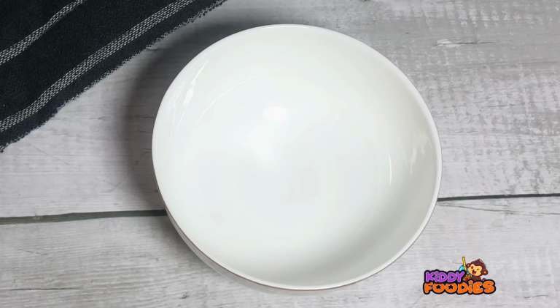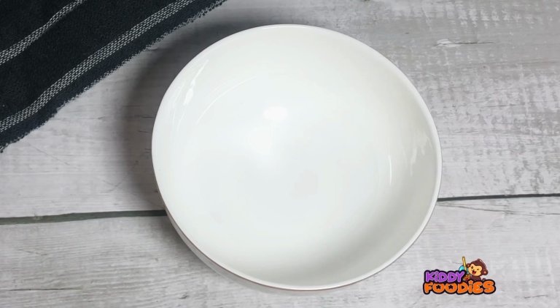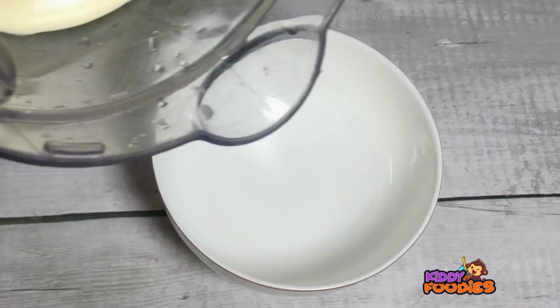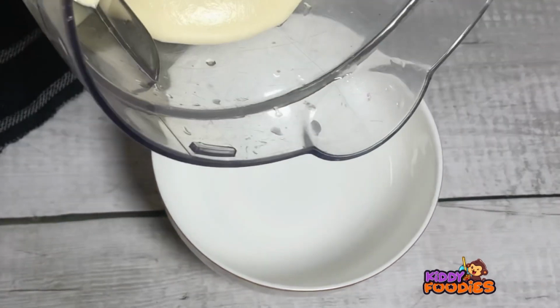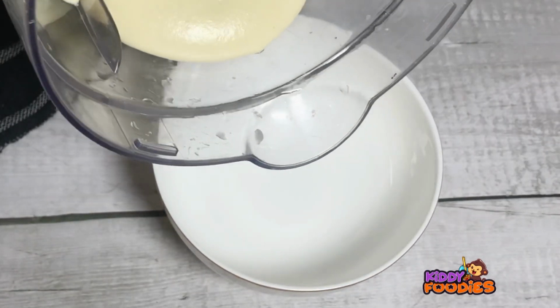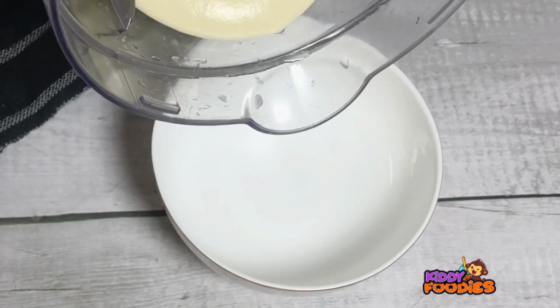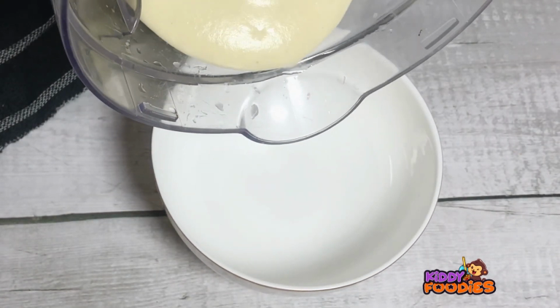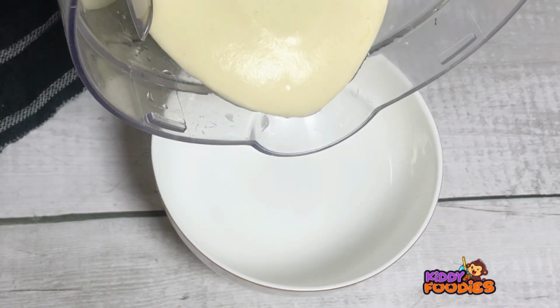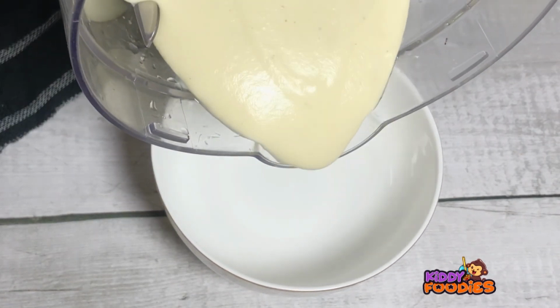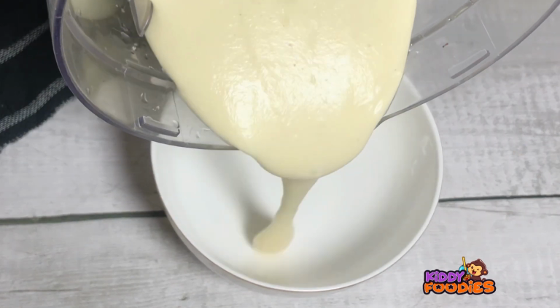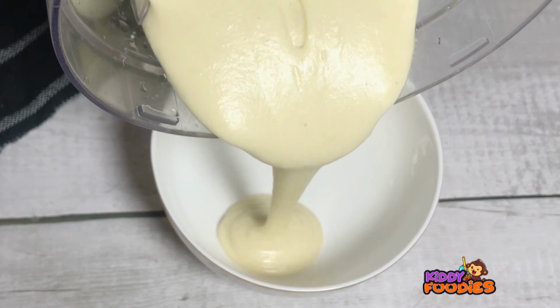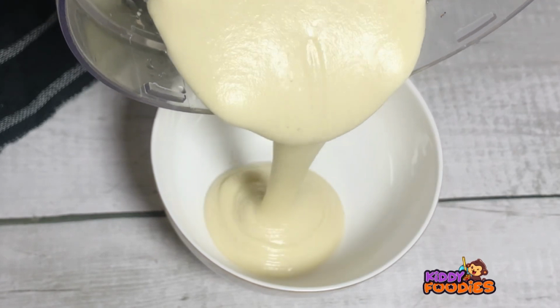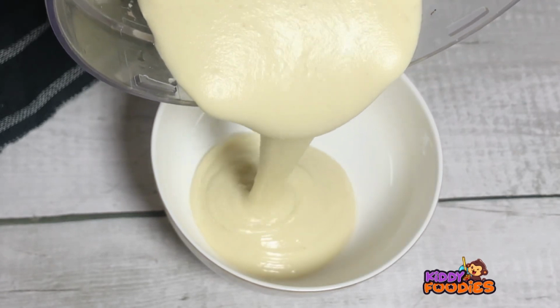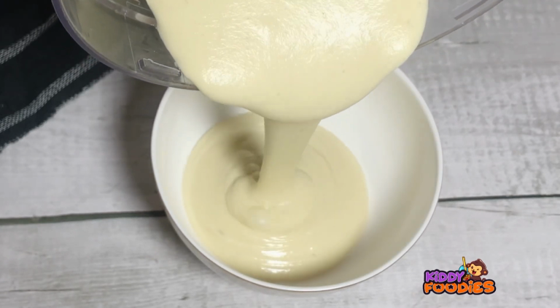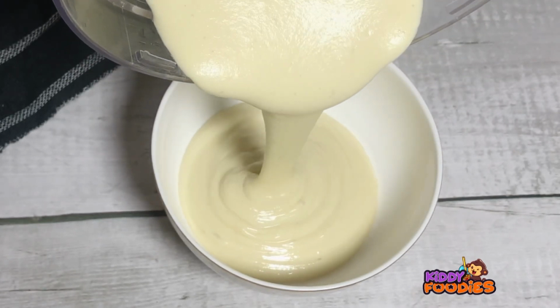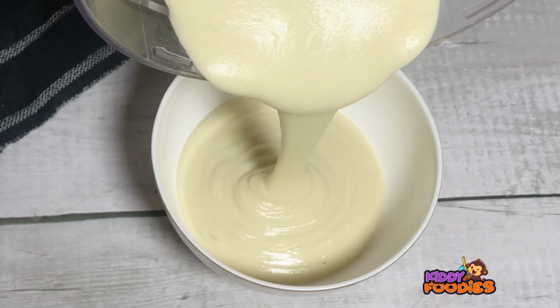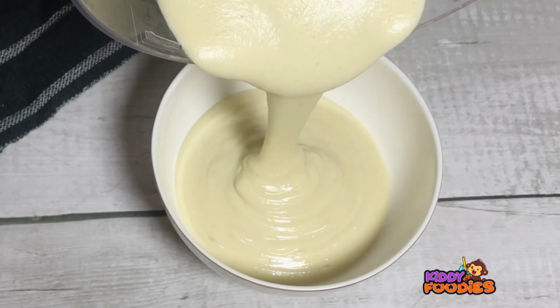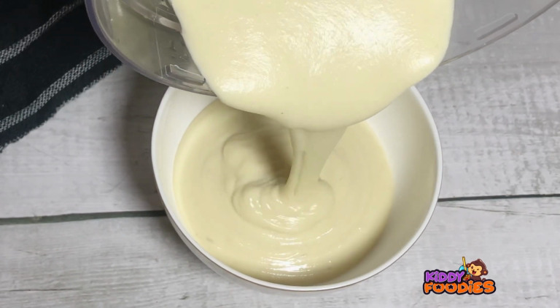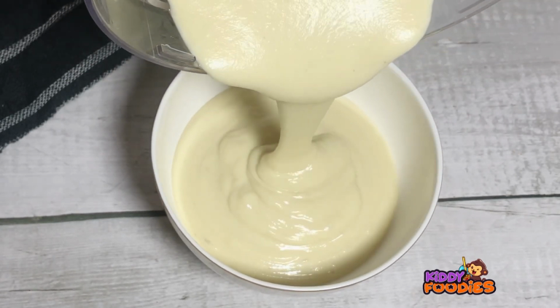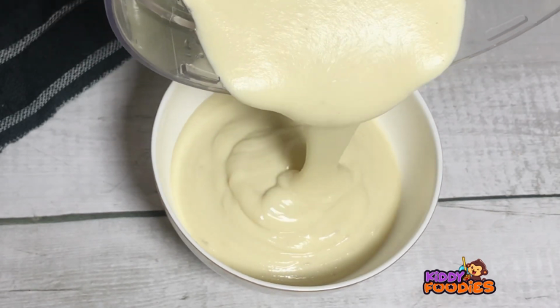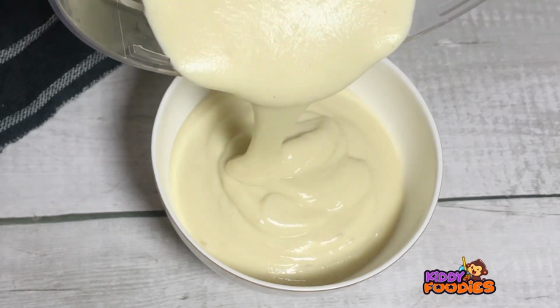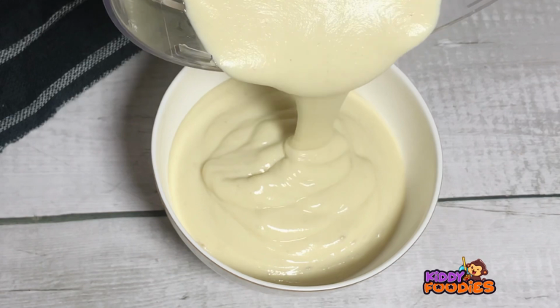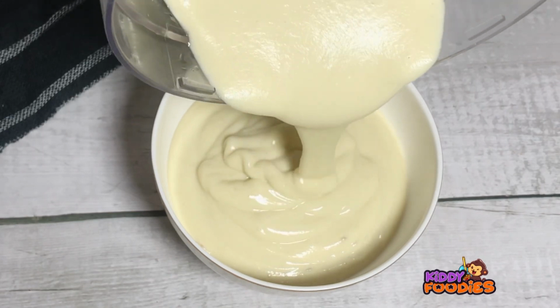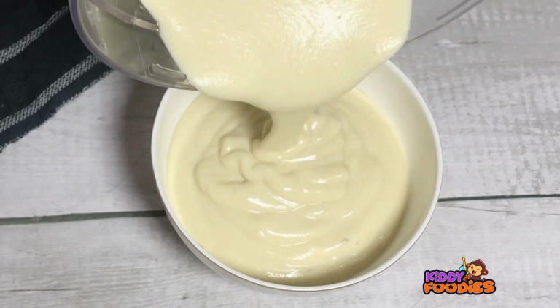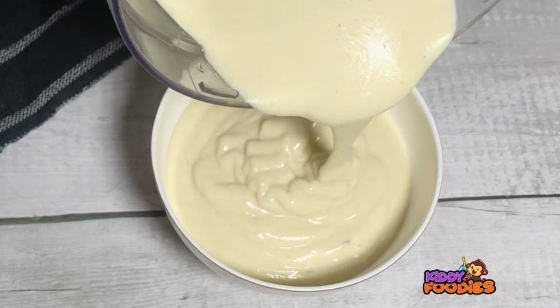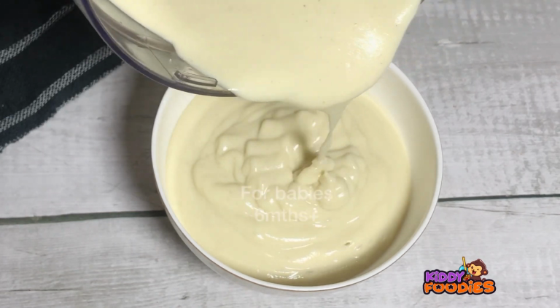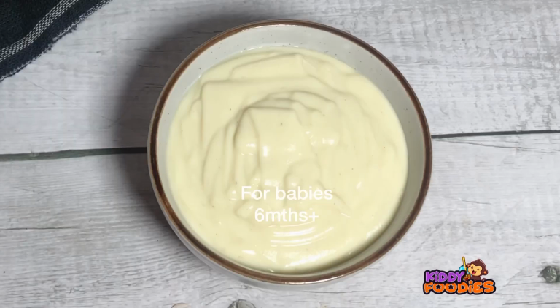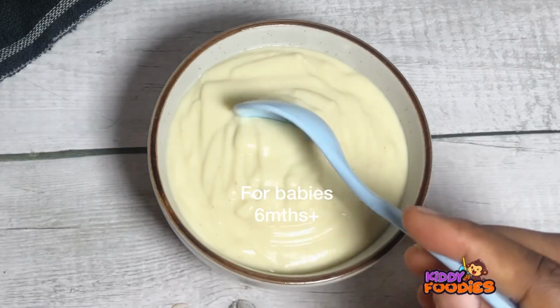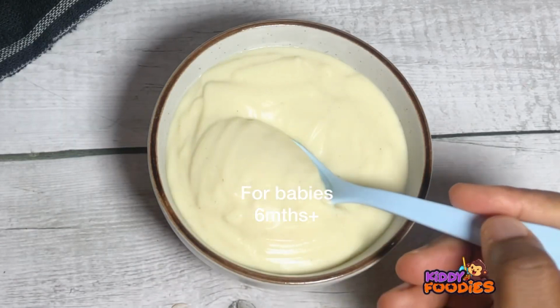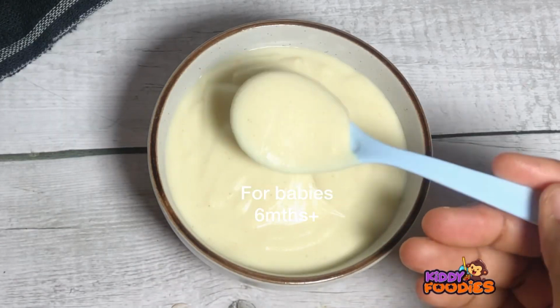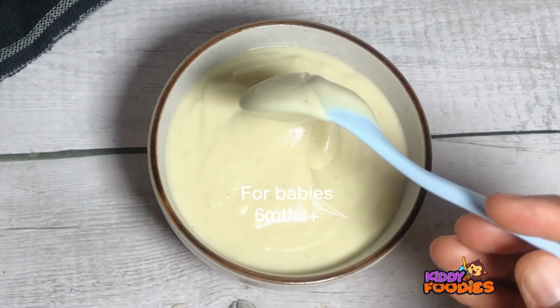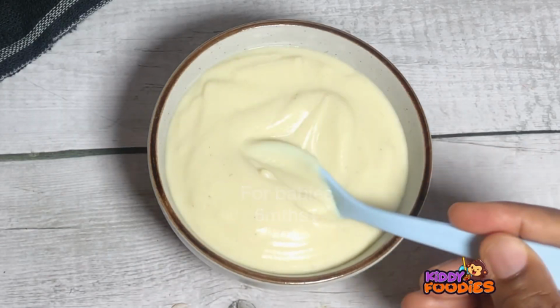Once you are done, serve your baby. See the smoothness — I love this meal and baby absolutely loved every bit of it! Babies from six months and above can take this meal, so I hope you give it a try and come back.